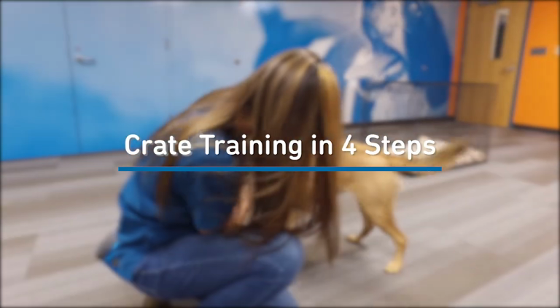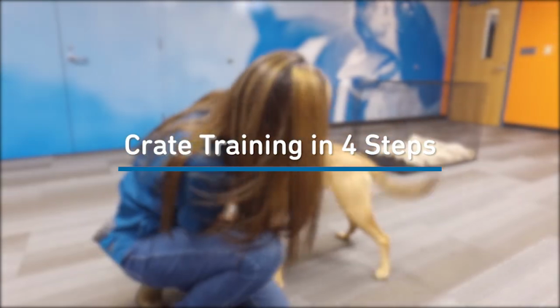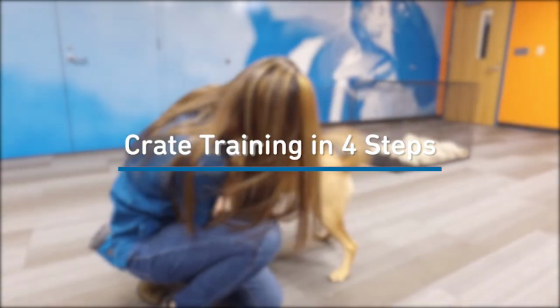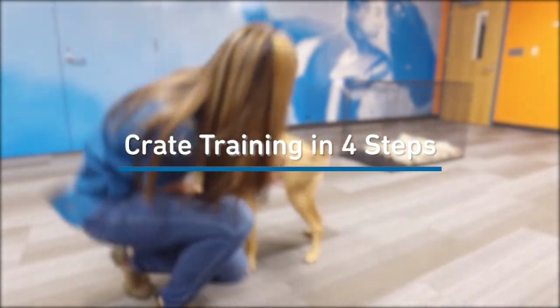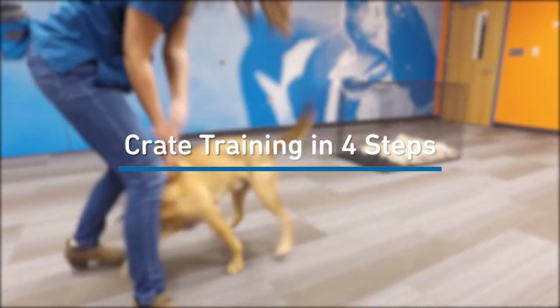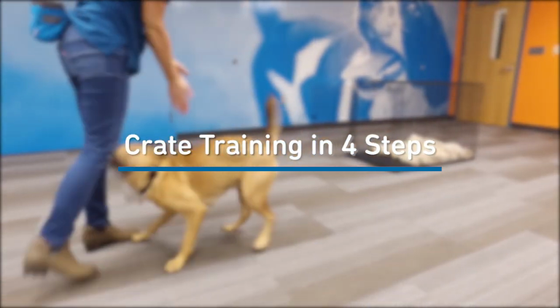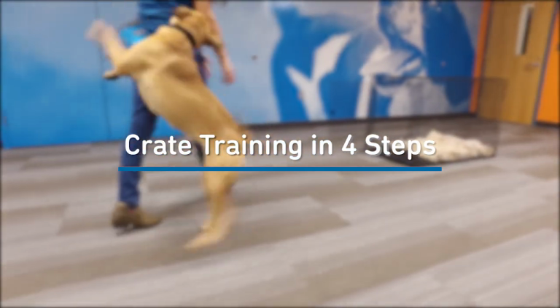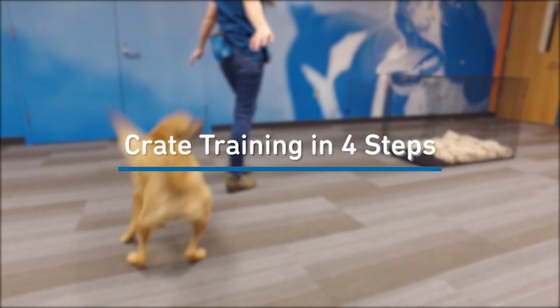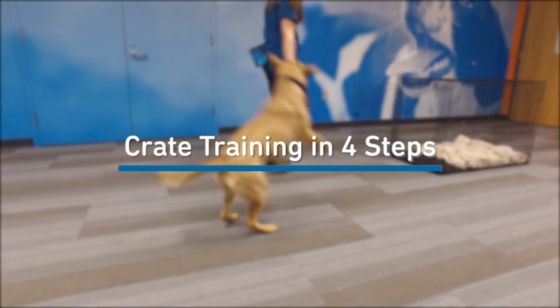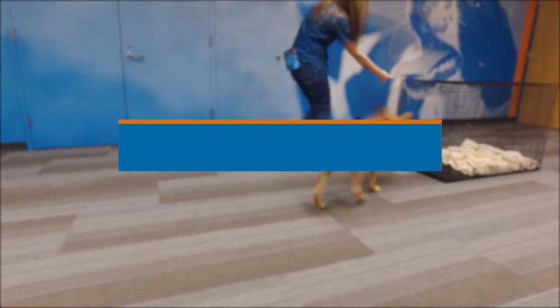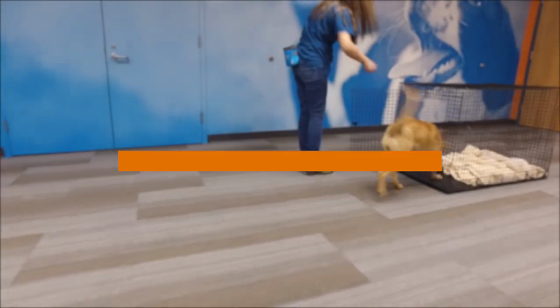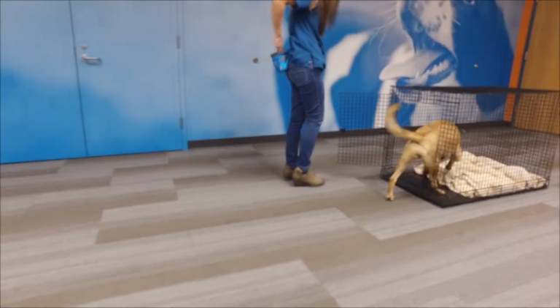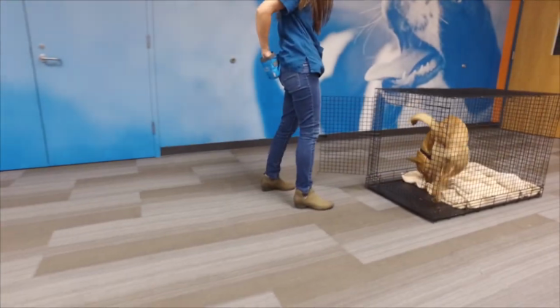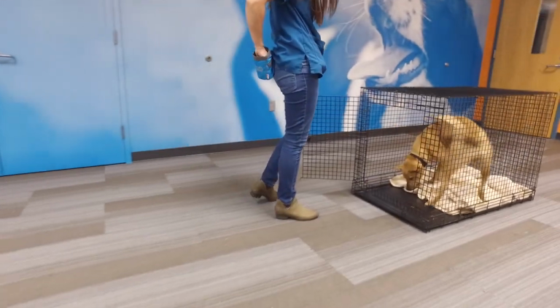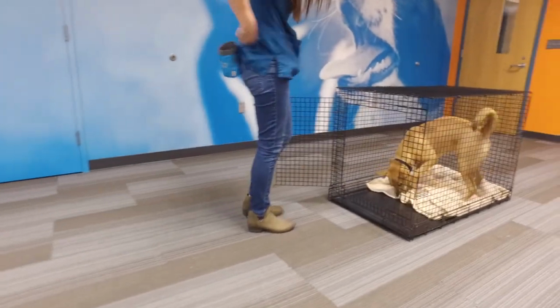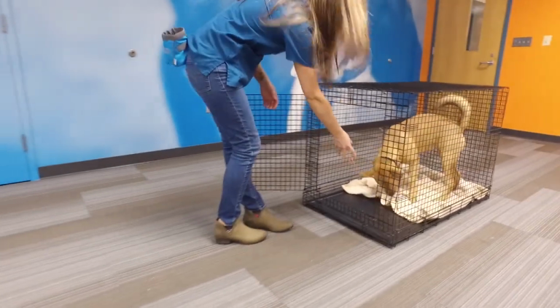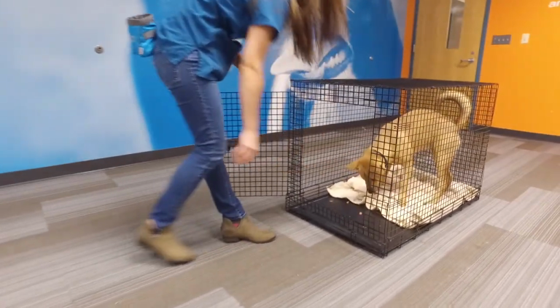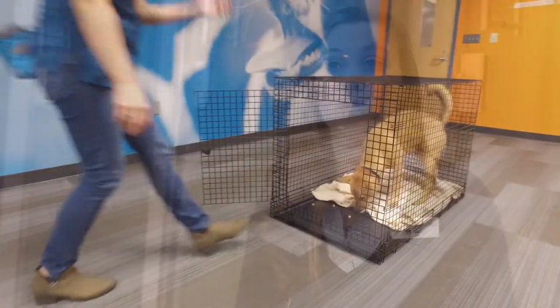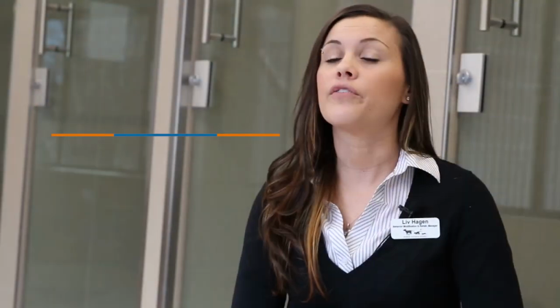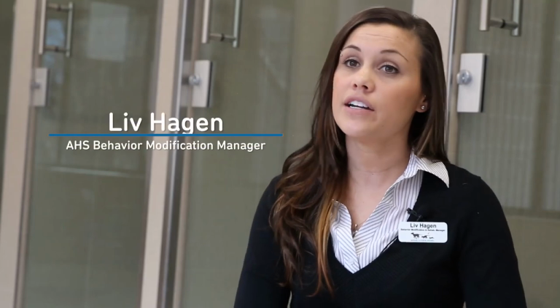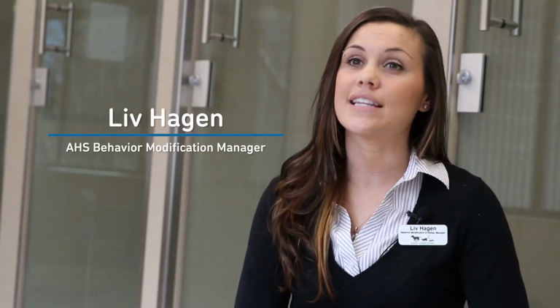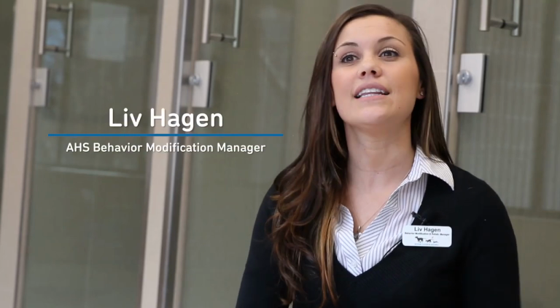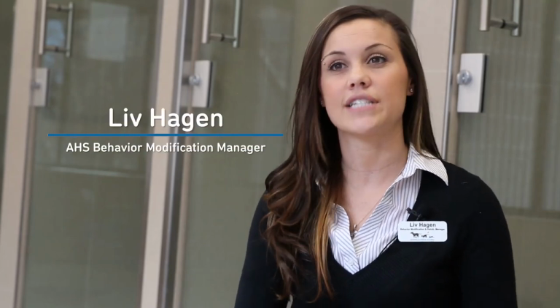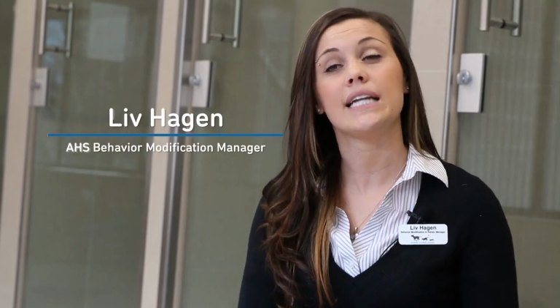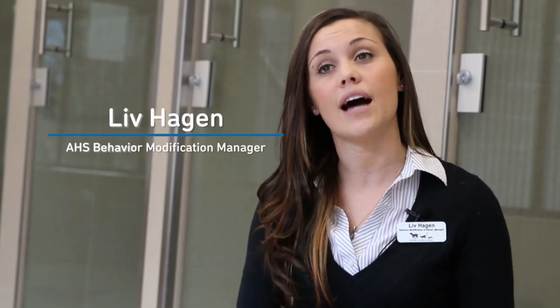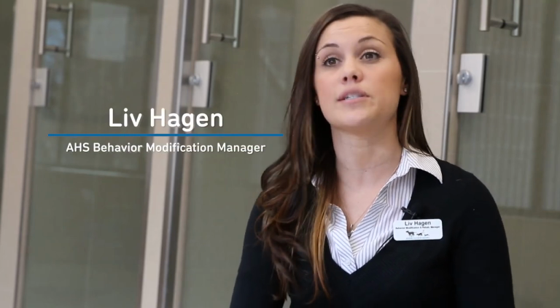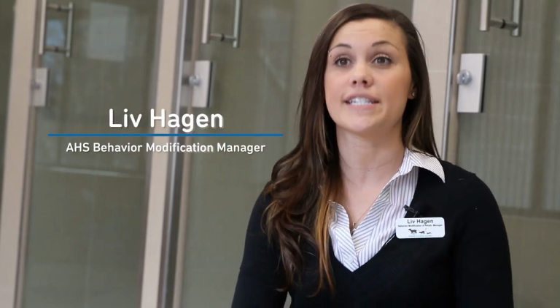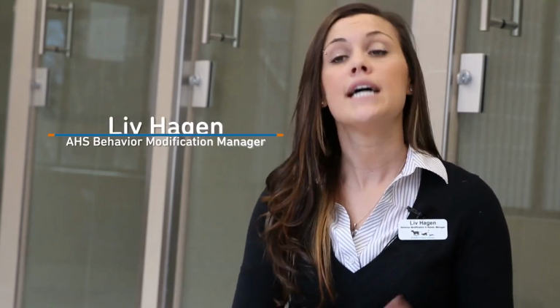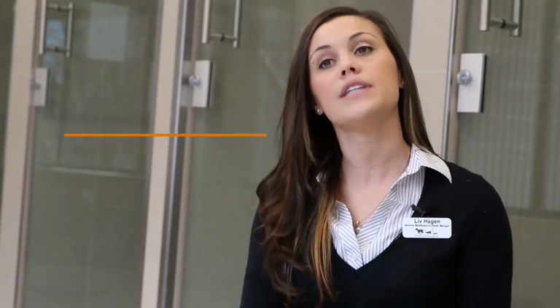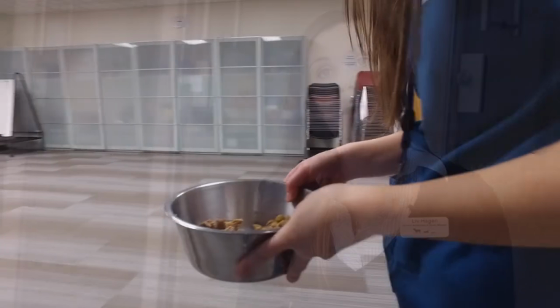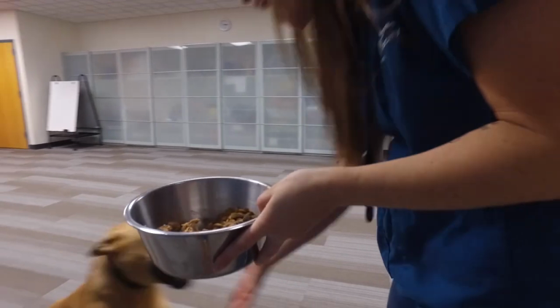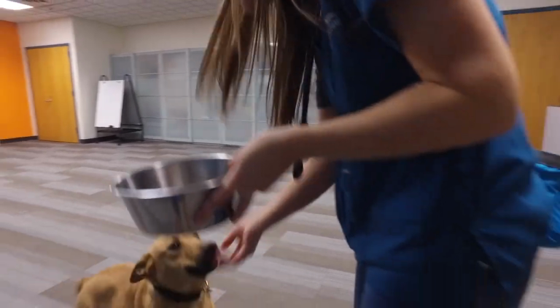One of the most common misconceptions with crate training is that someone's dog will be instantly comfortable inside their crate. And for some dogs that might be true, but for a lot of dogs they need a lot more time and they need a lot of smaller steps to build up that comfort in their crate.